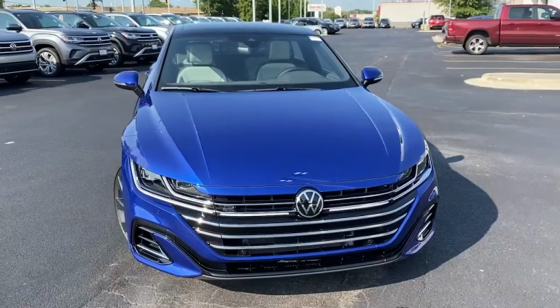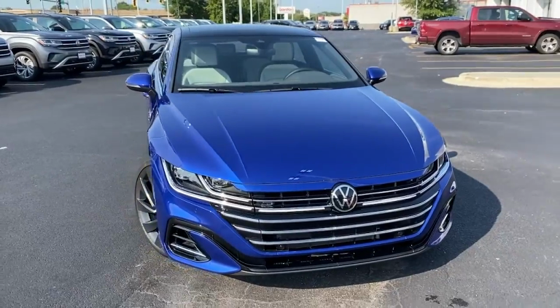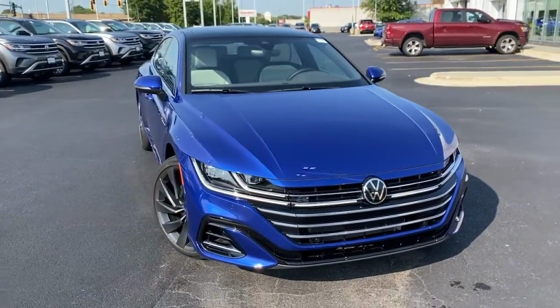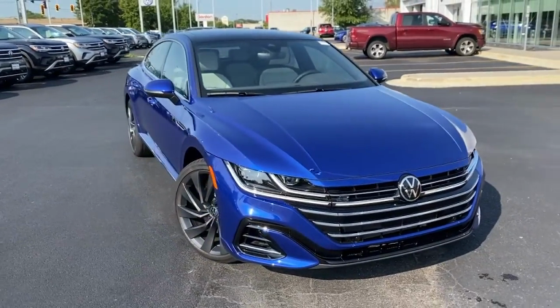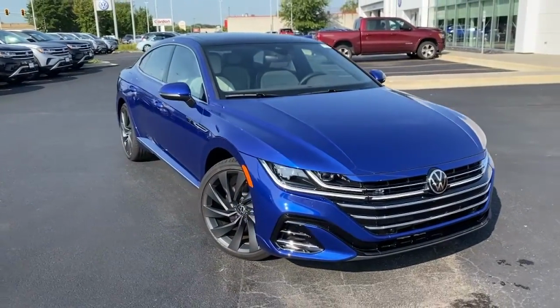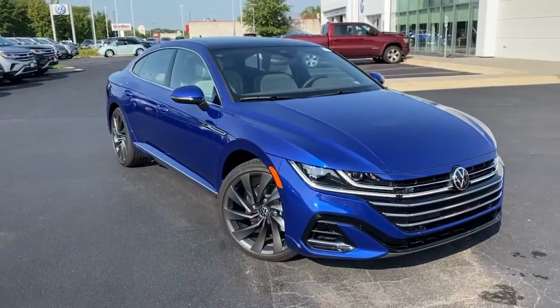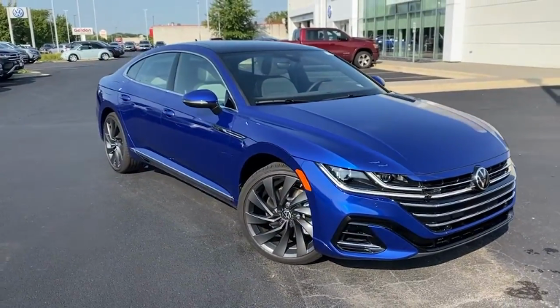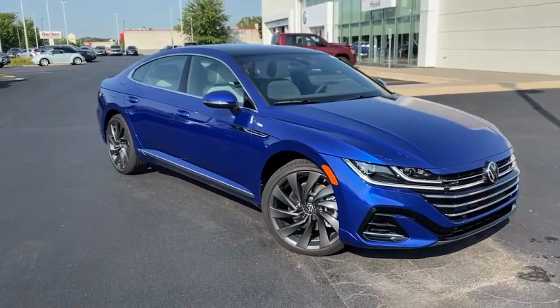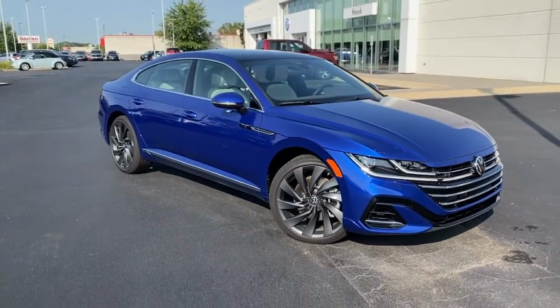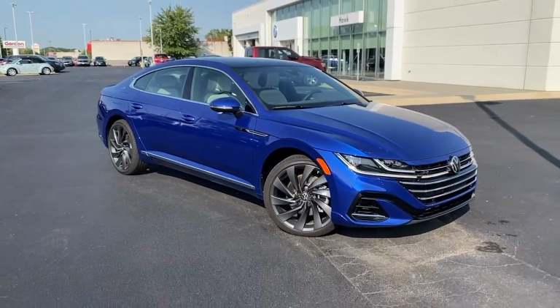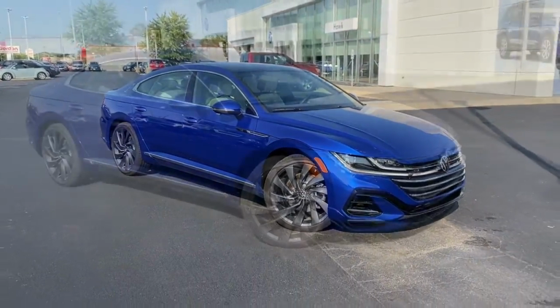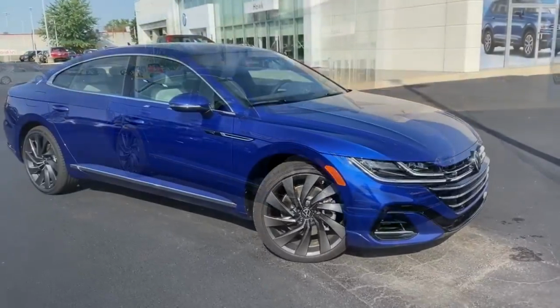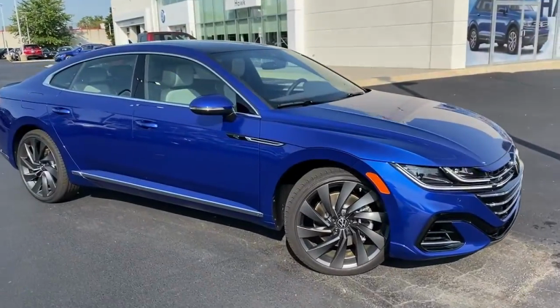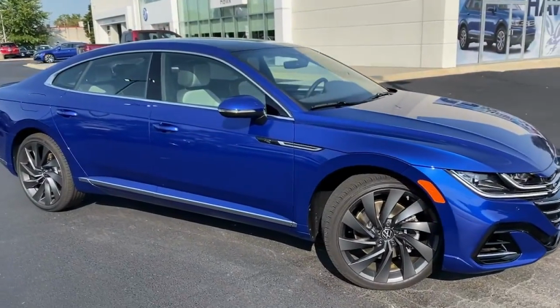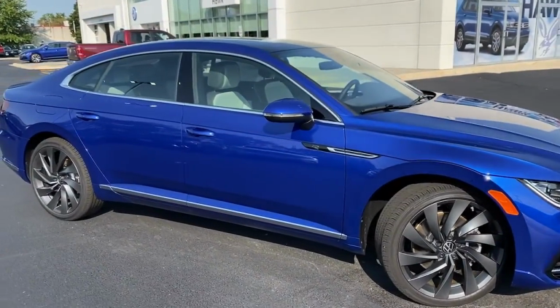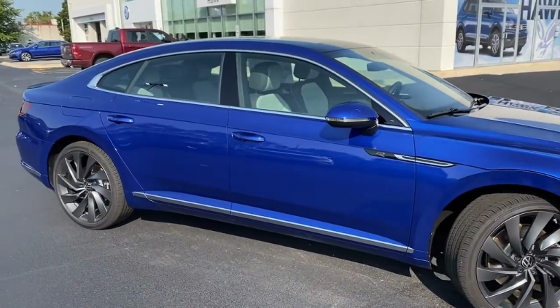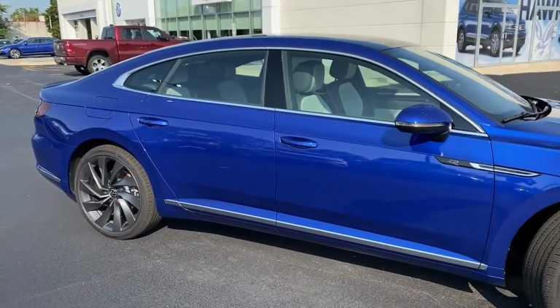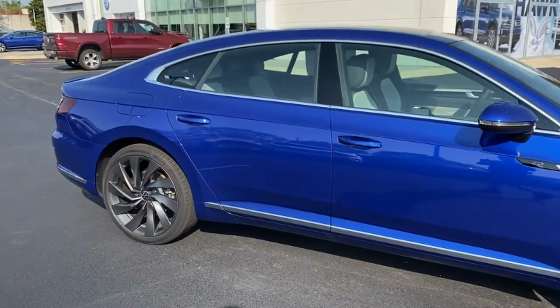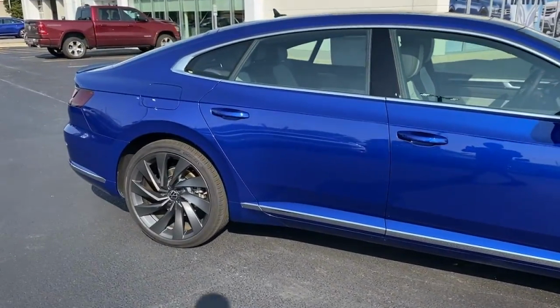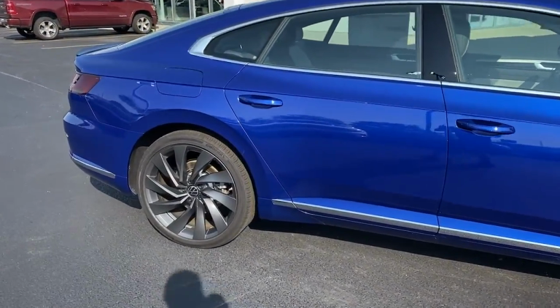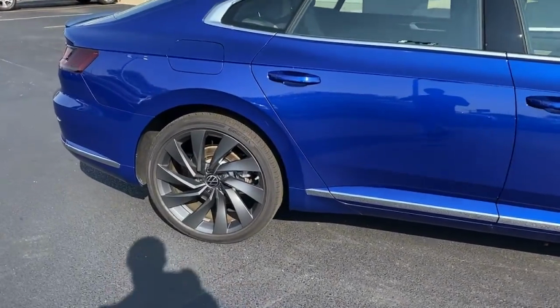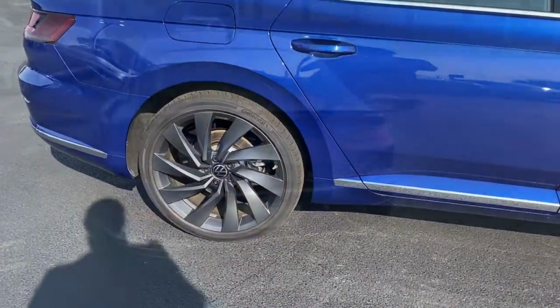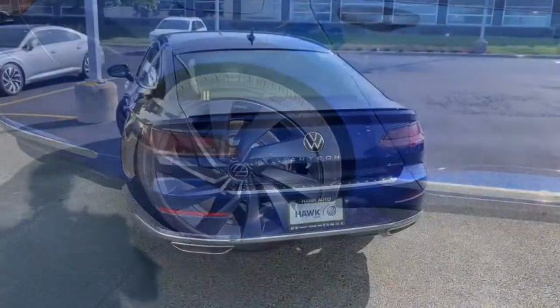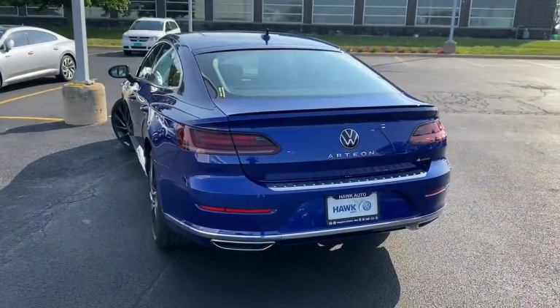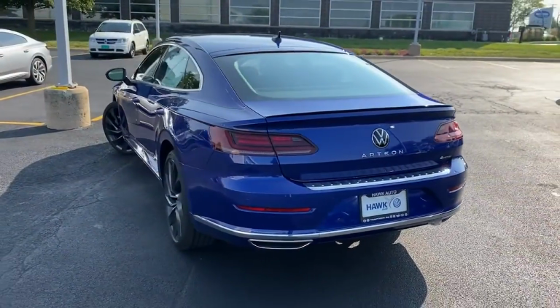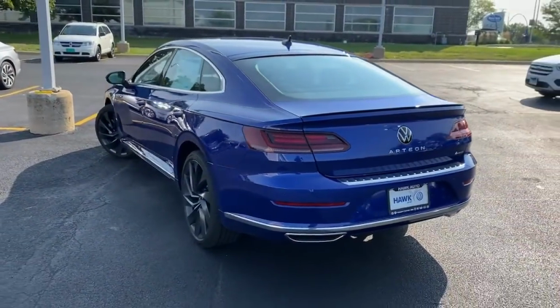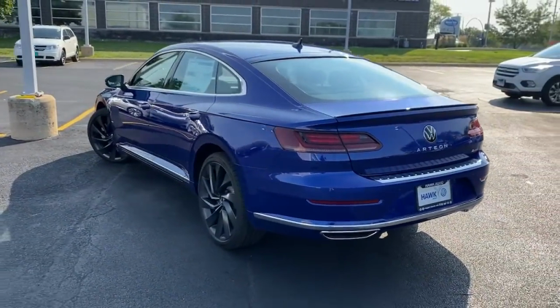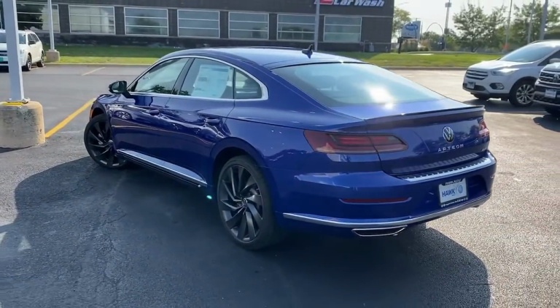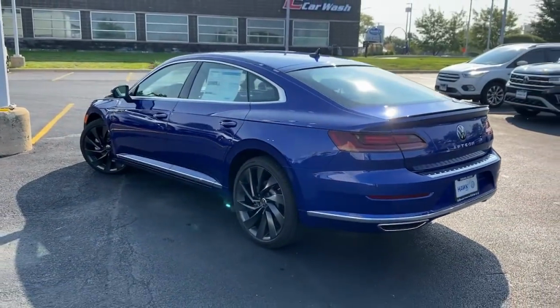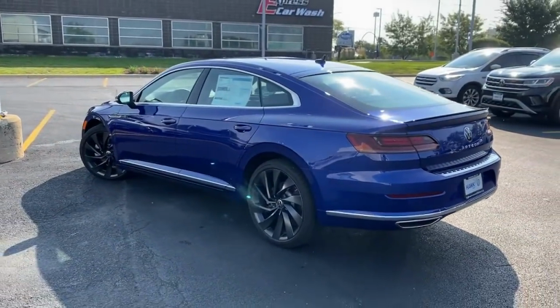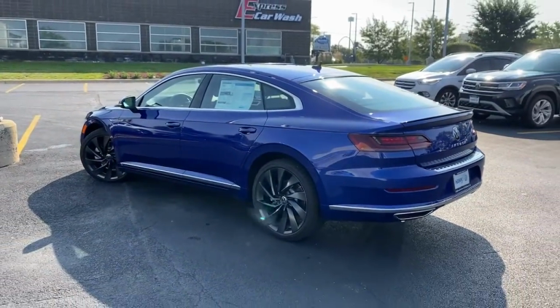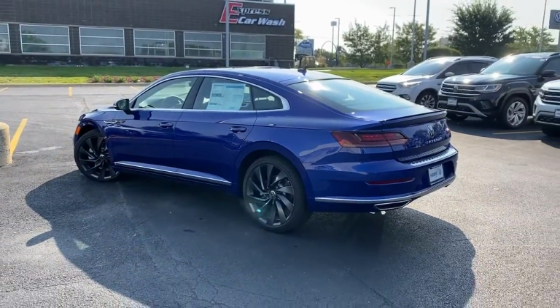Take a moment to check out the 2022 Volkswagen Arteon. Enjoy a view of this elegant Volkswagen Arteon, the premium four-door coupe with generous cabin space, a smooth, controlled ride, and loads of modern flair.